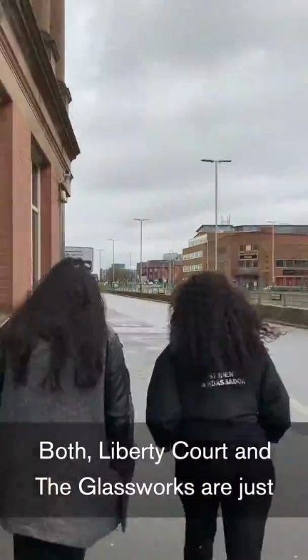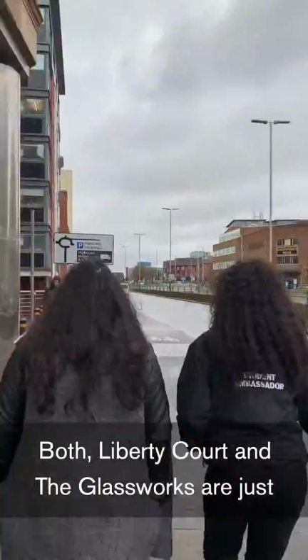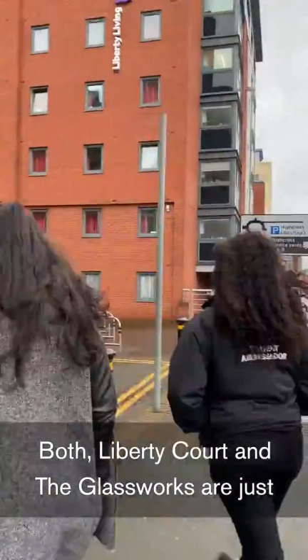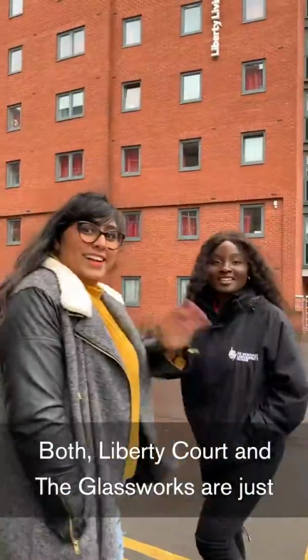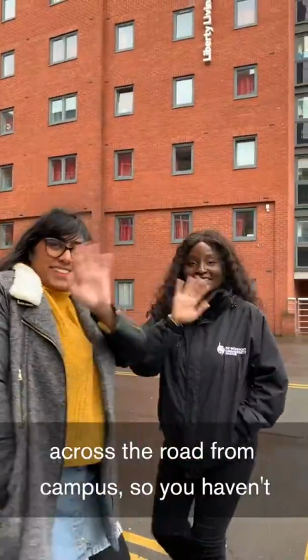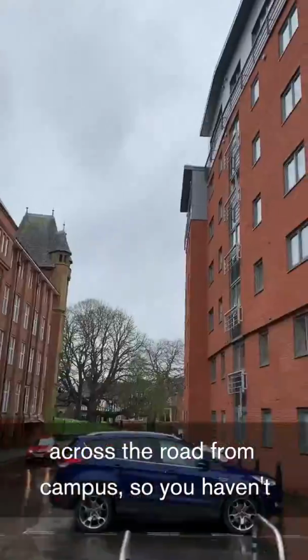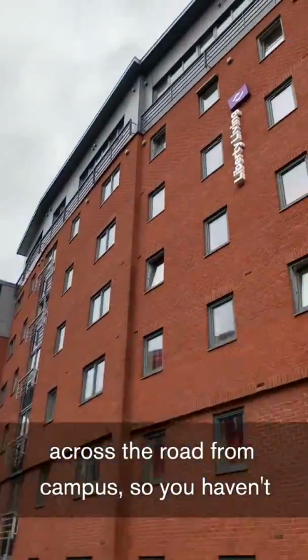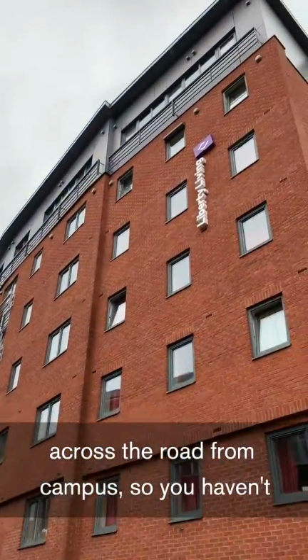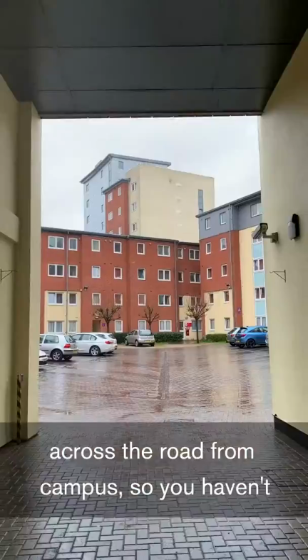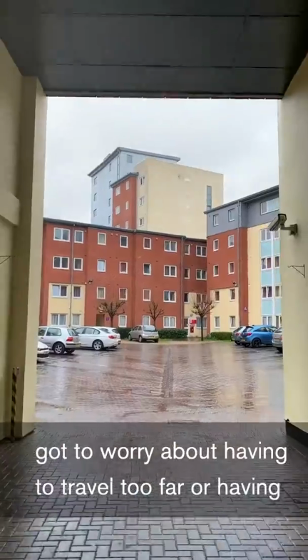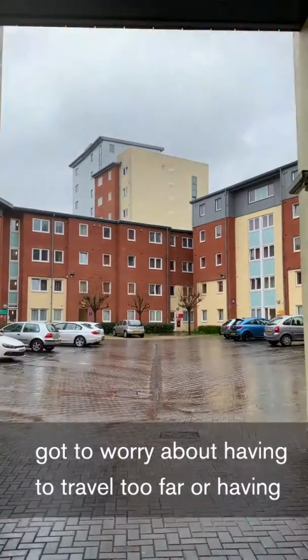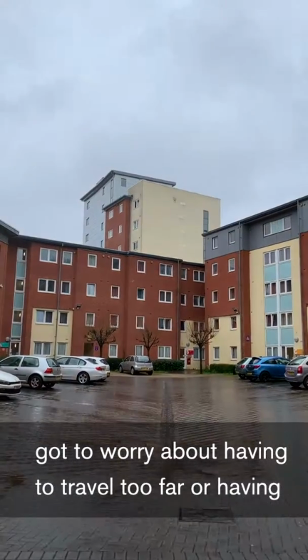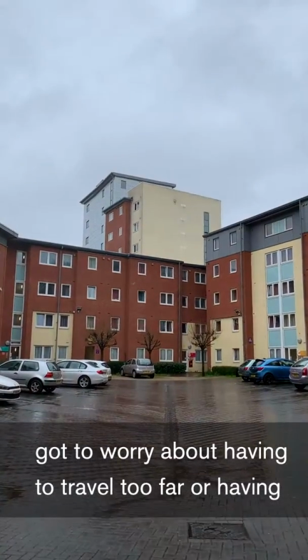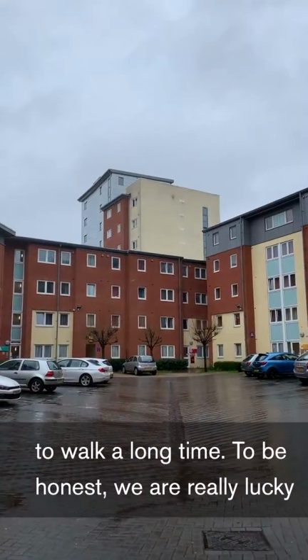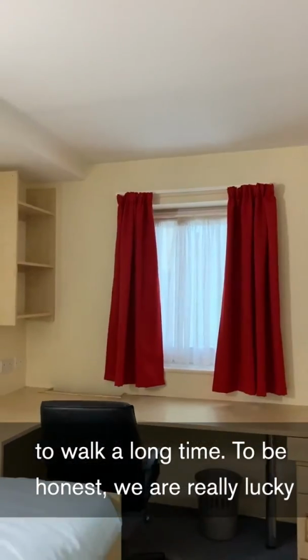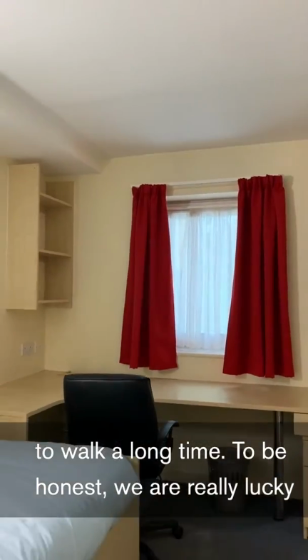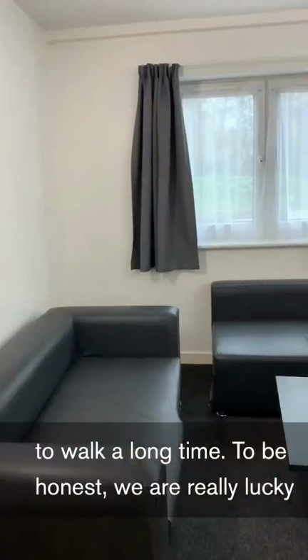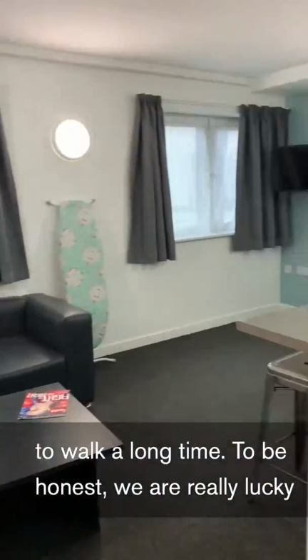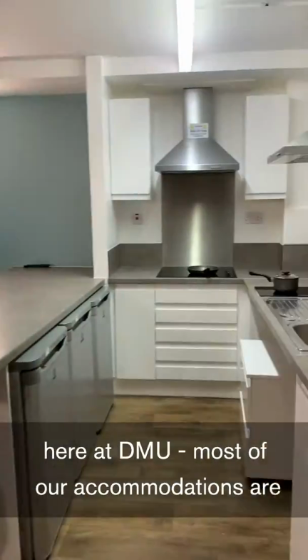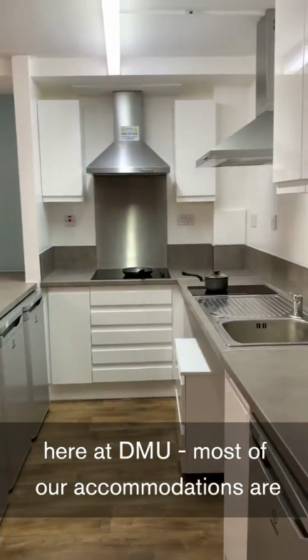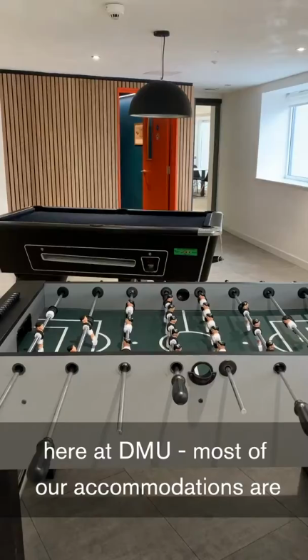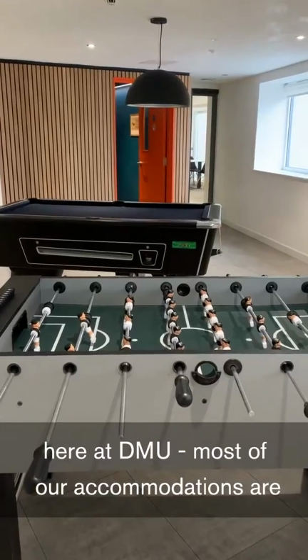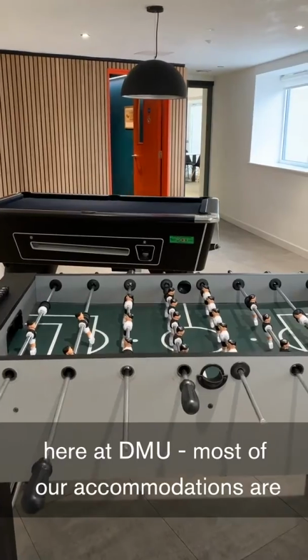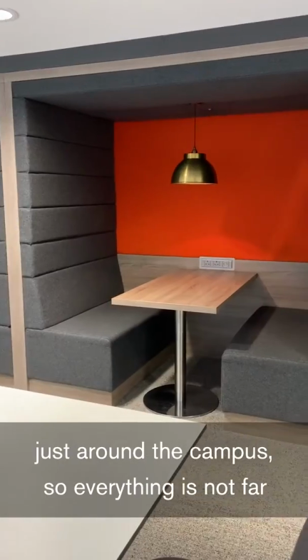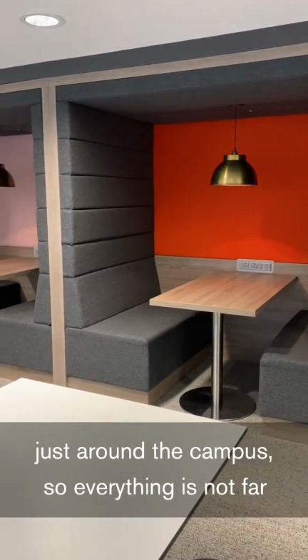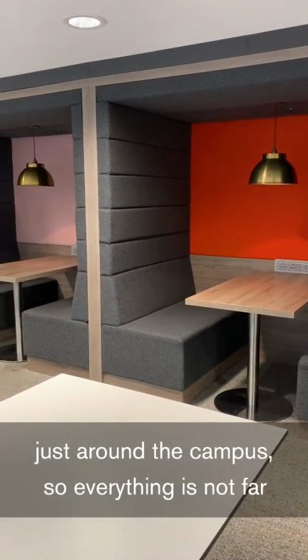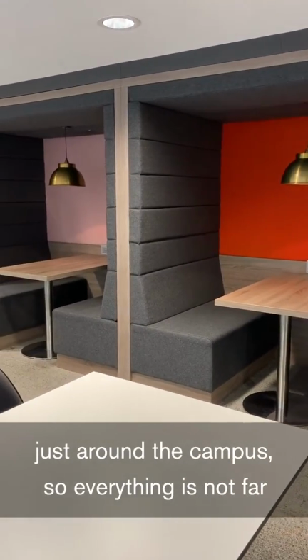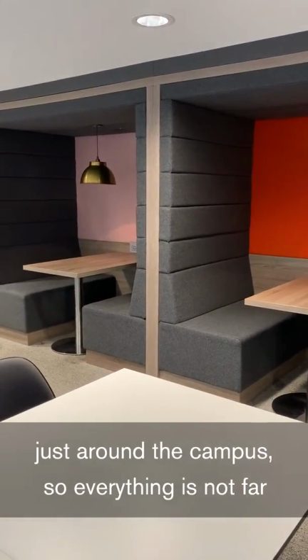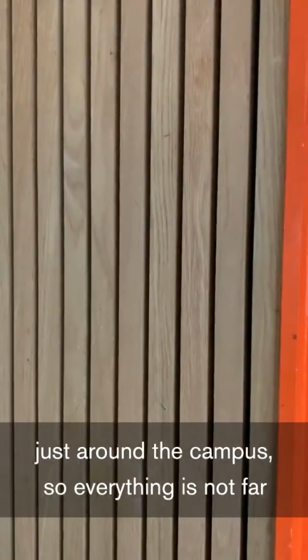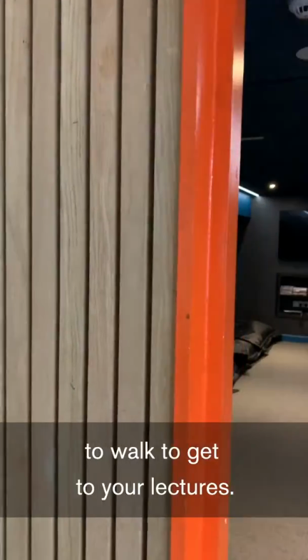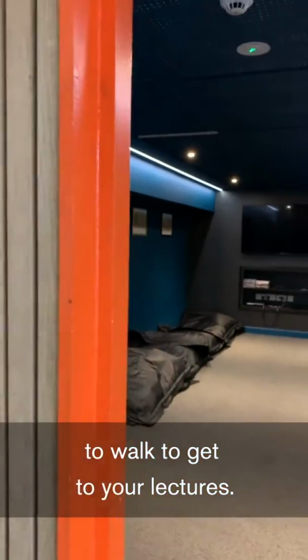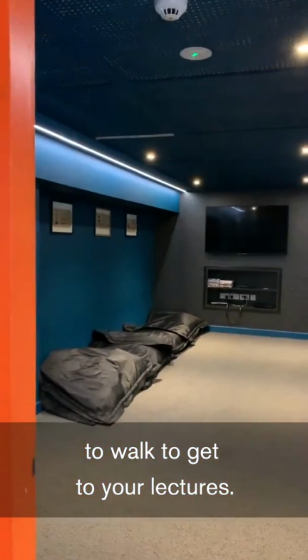Both Liberty Court and Glassworks are just across the road from campus, so you're not going to worry about having to travel too far or having to walk a long time. To be honest, we're really lucky here at DMU — most of our accommodations surround the campus, so everything is not far to walk to get to your lectures.